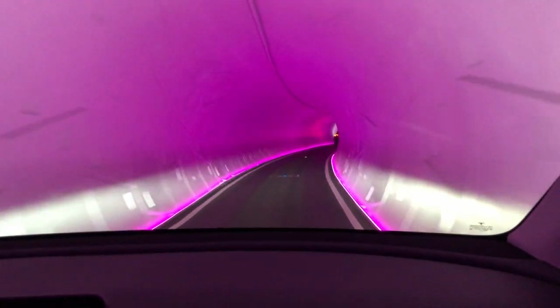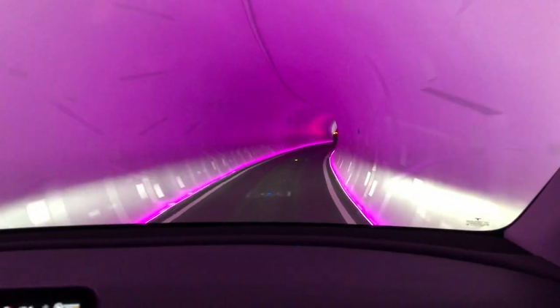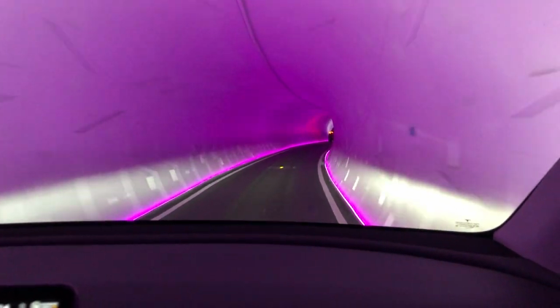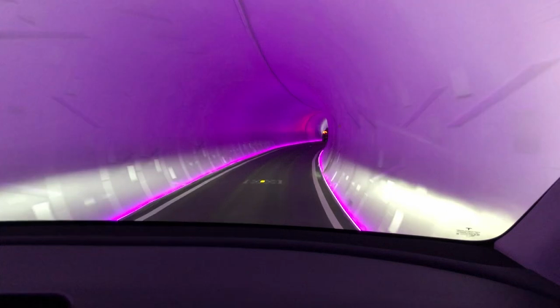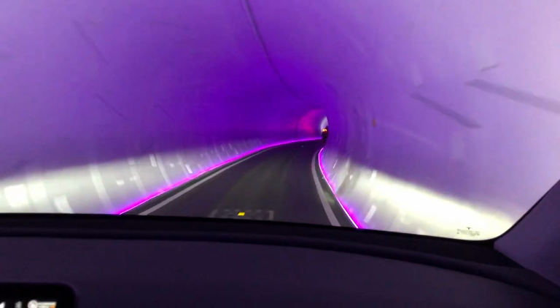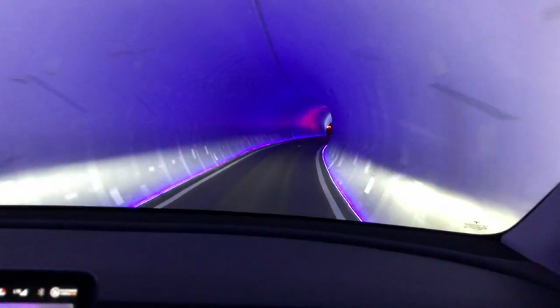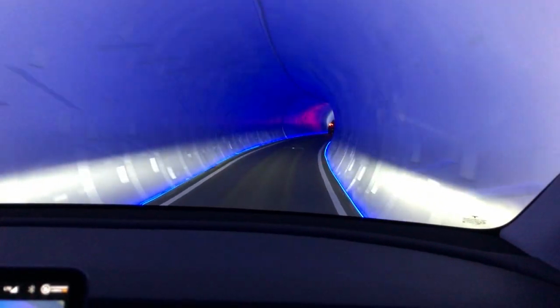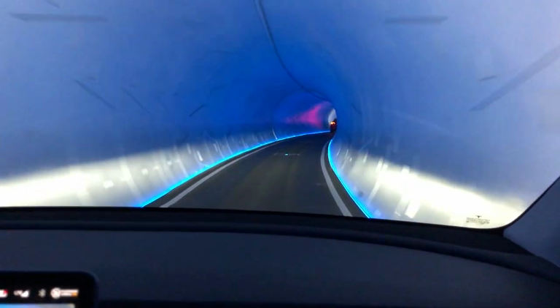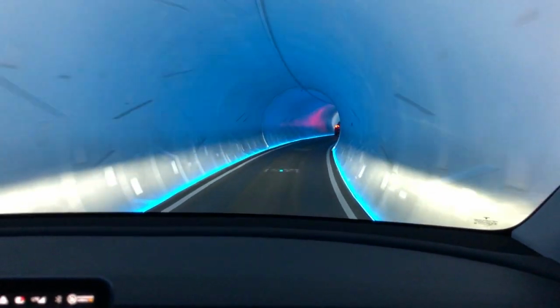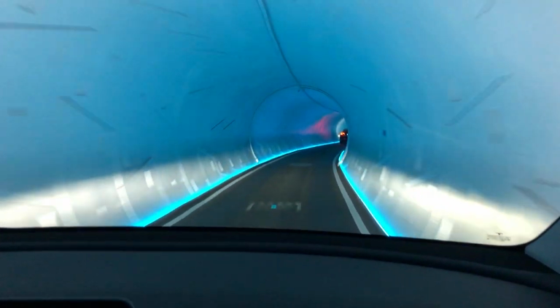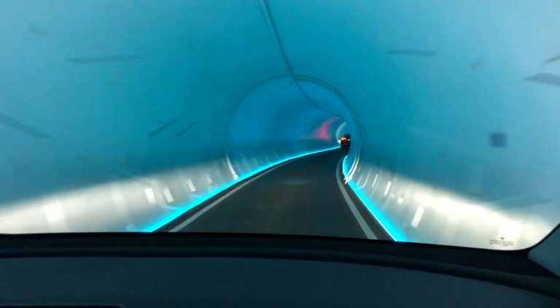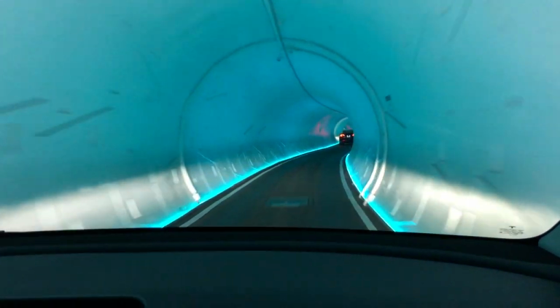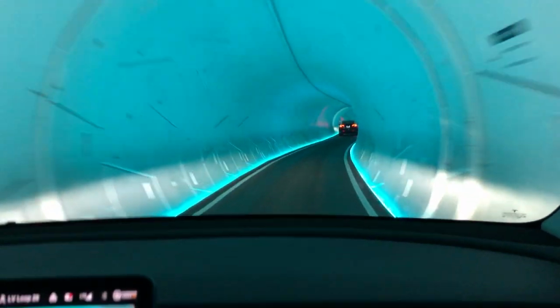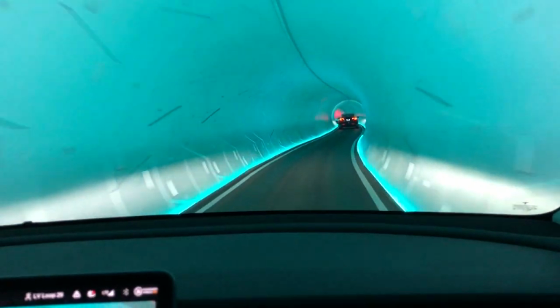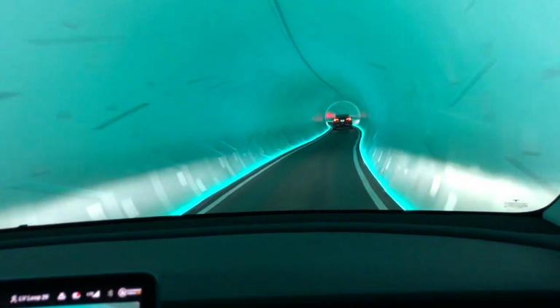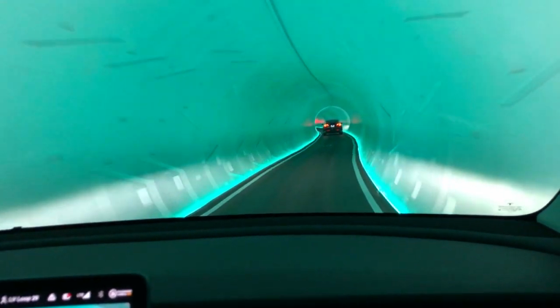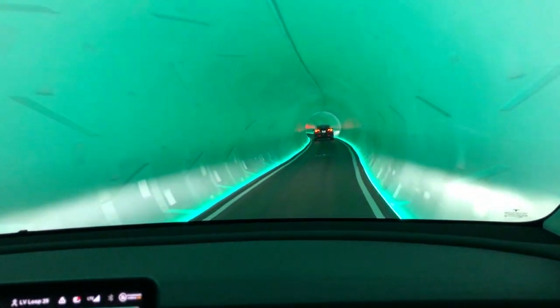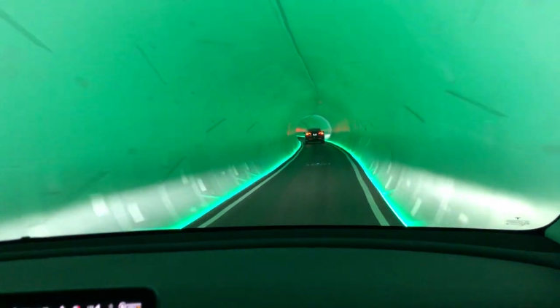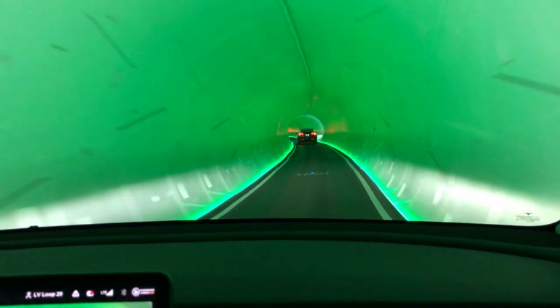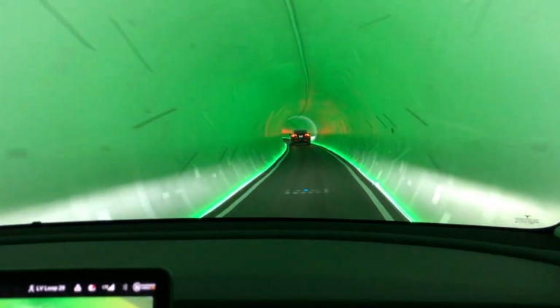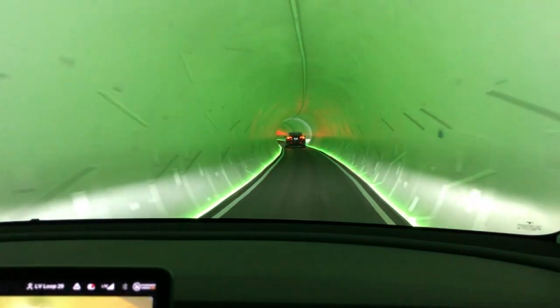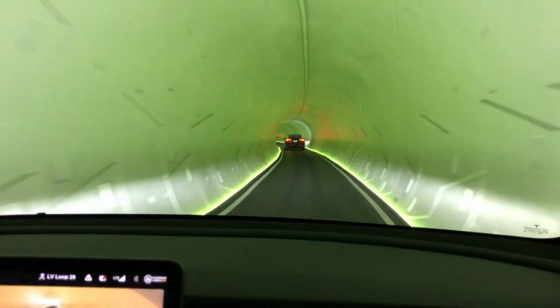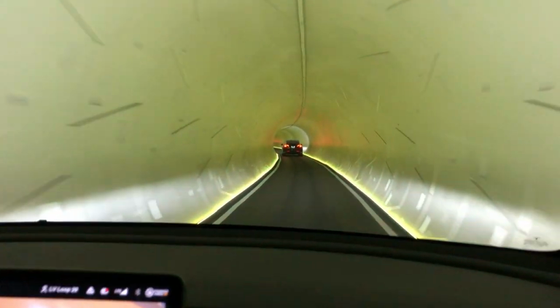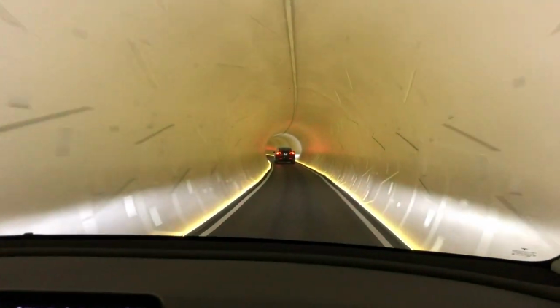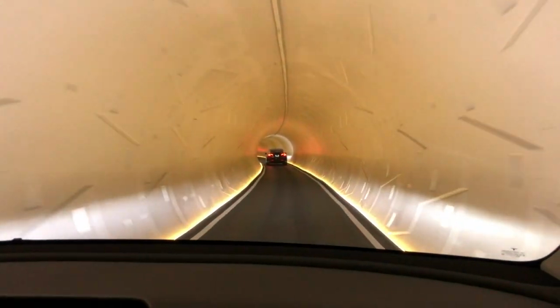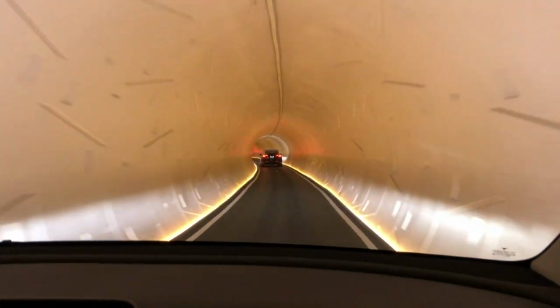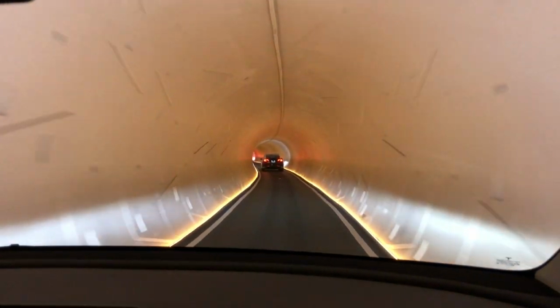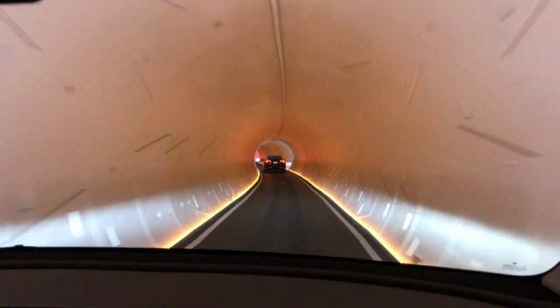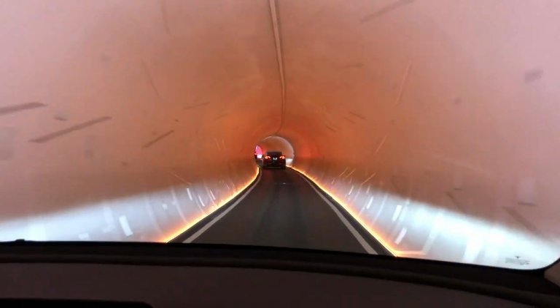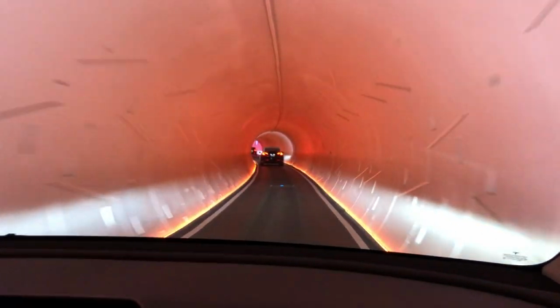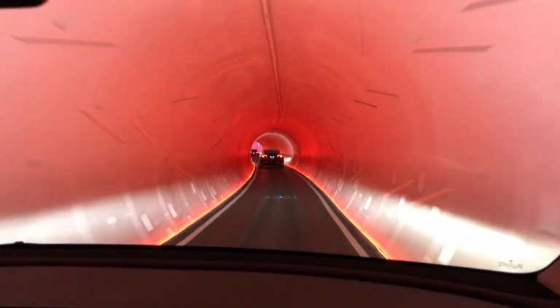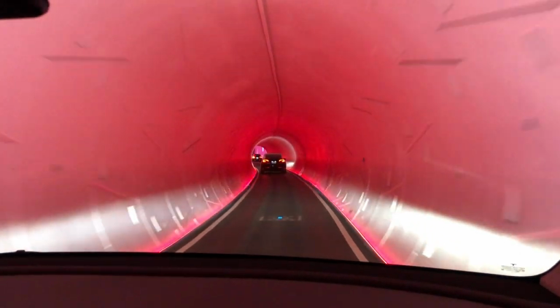I love the lighting and the way they've designed the walls. When it's just solid white it's boring, but when it changes colors it's super cool and super fun.